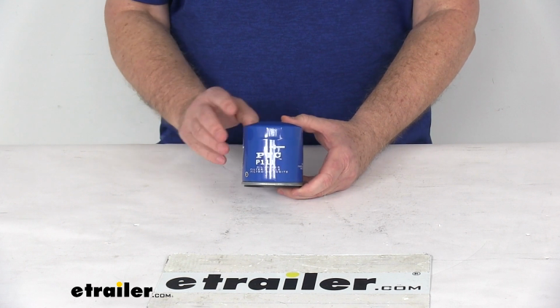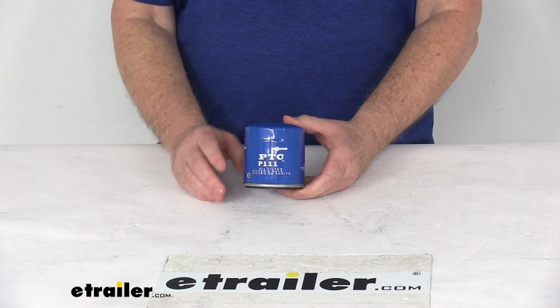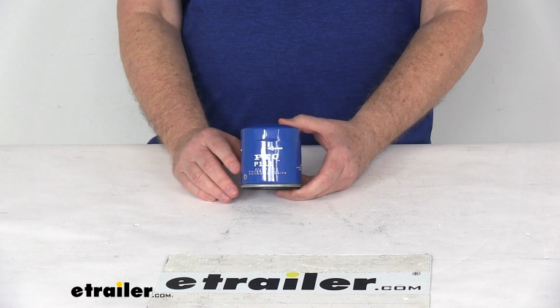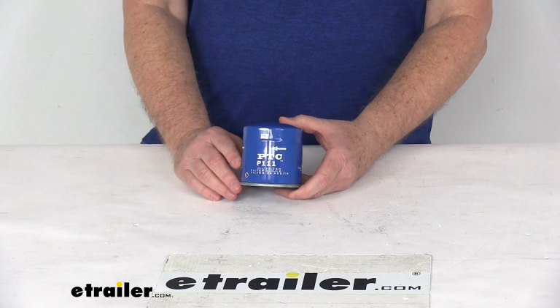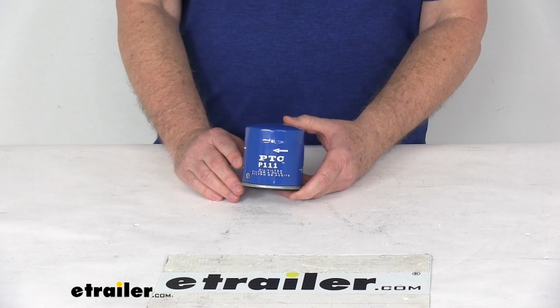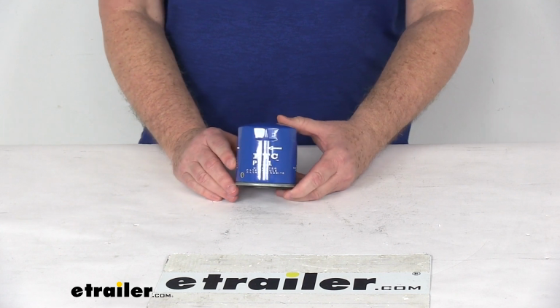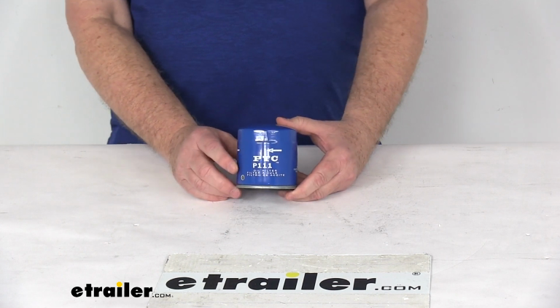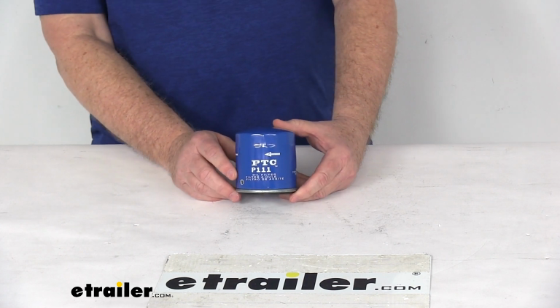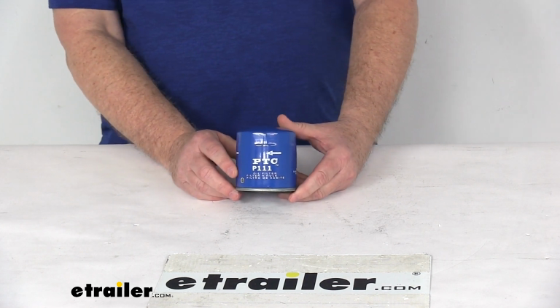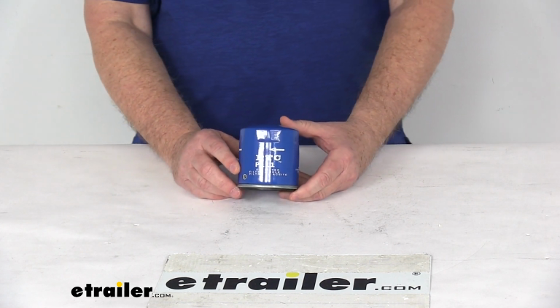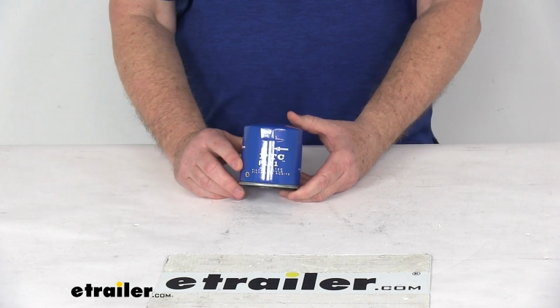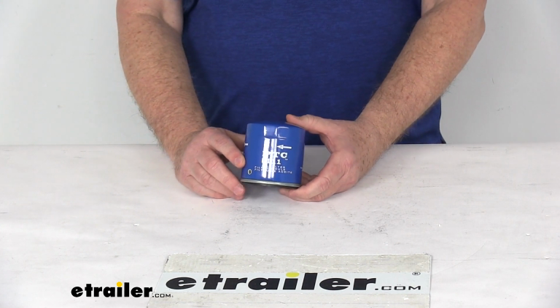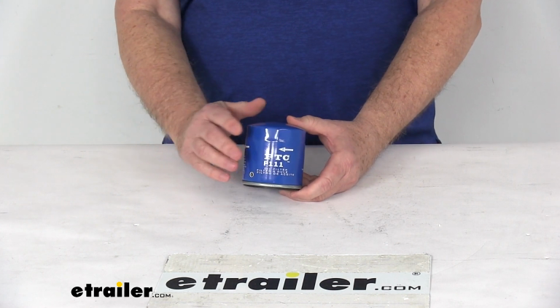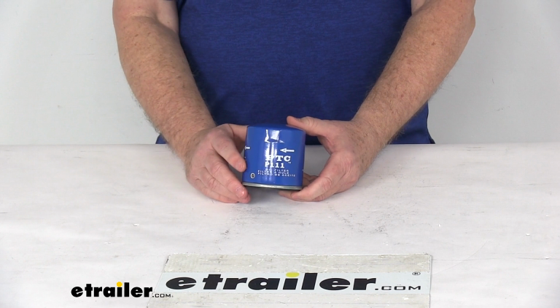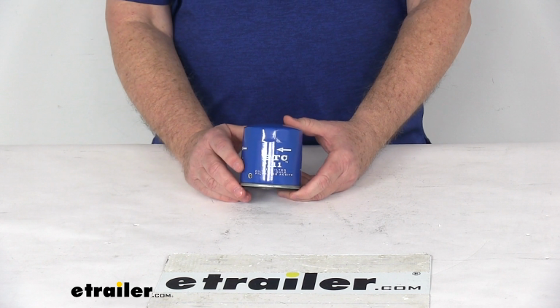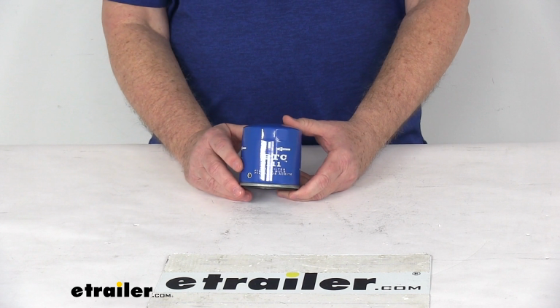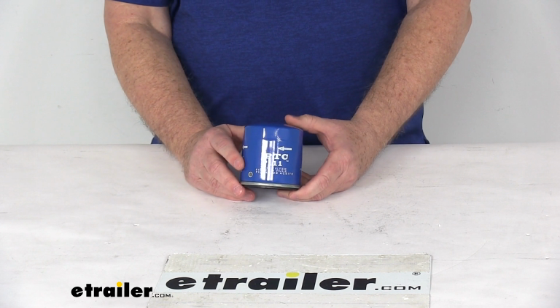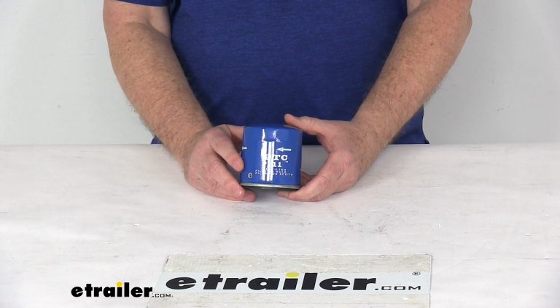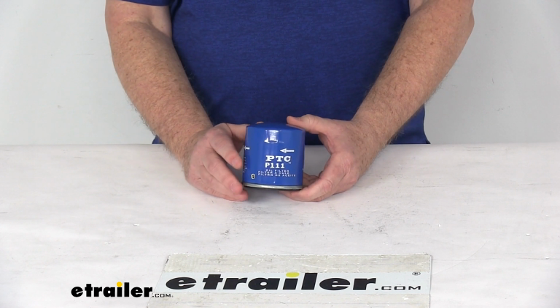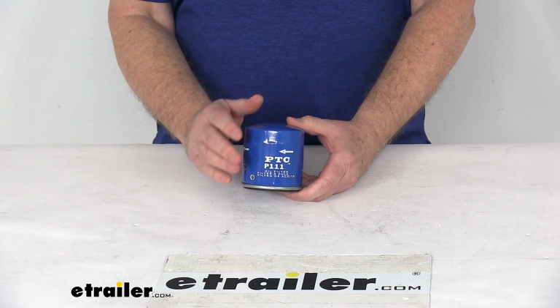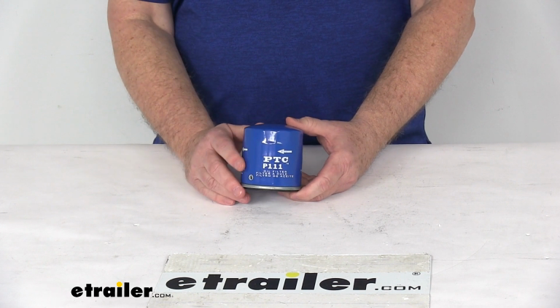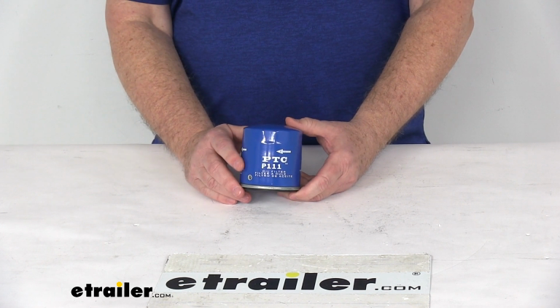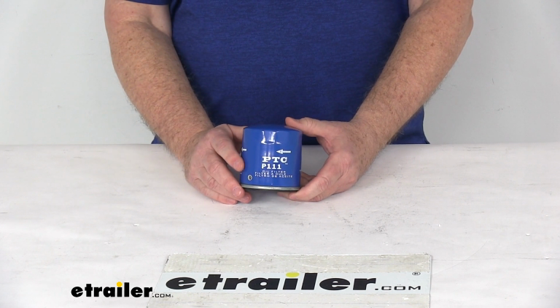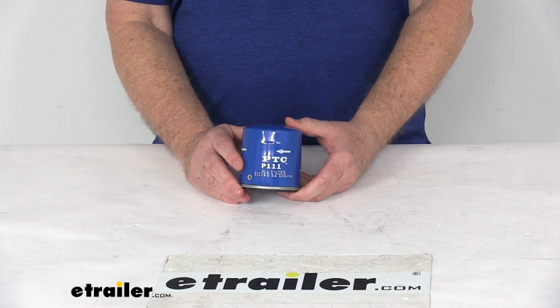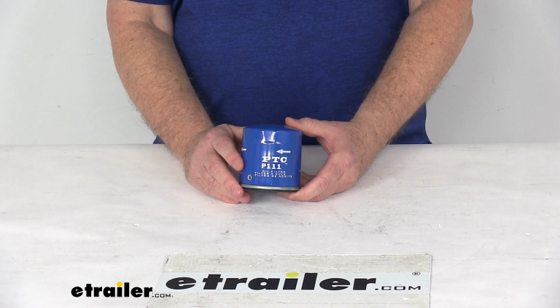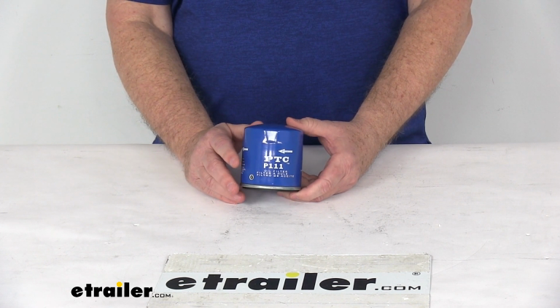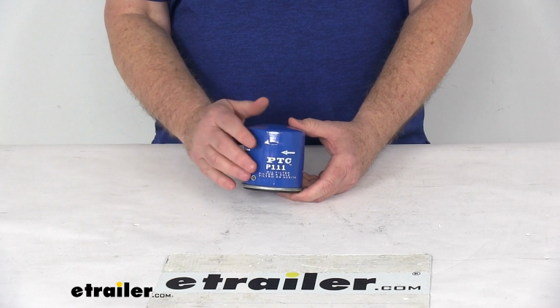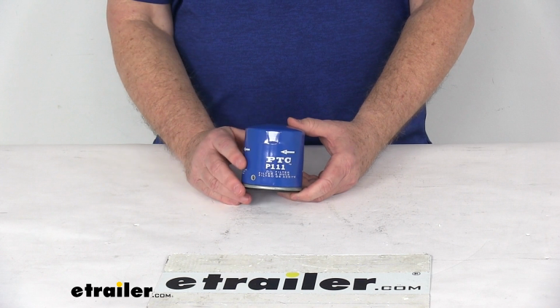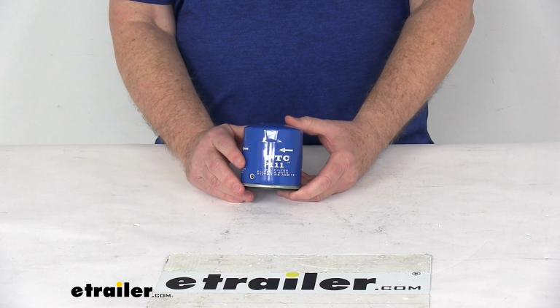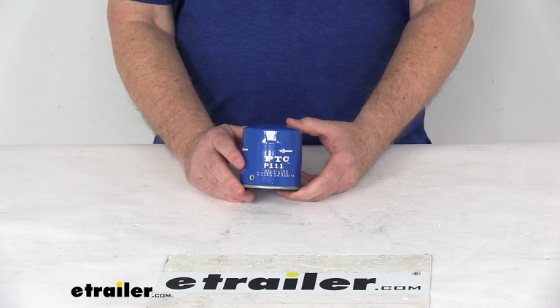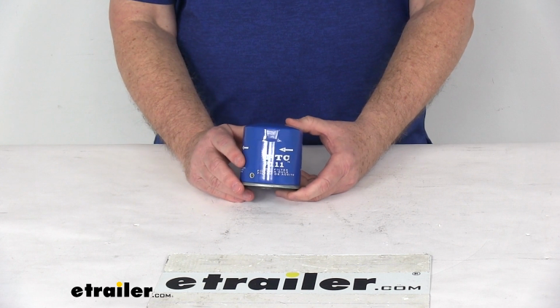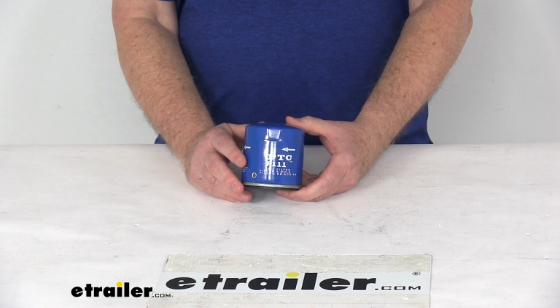This part is designed to replace the manufacturer's part number for CHAMP of PH47, for FRAM of PH3387A, for Purolator L10111, and for the WICS part number 51040.